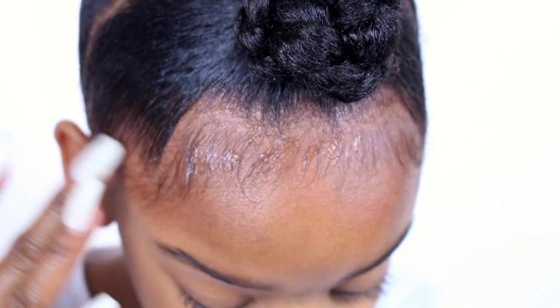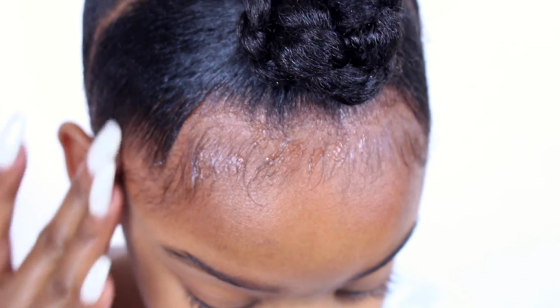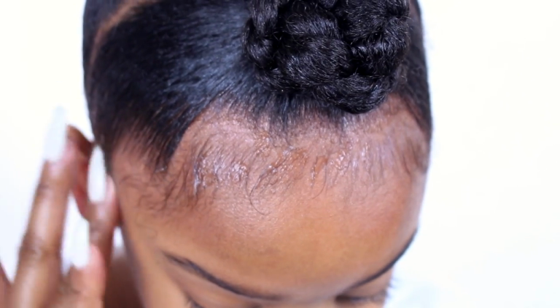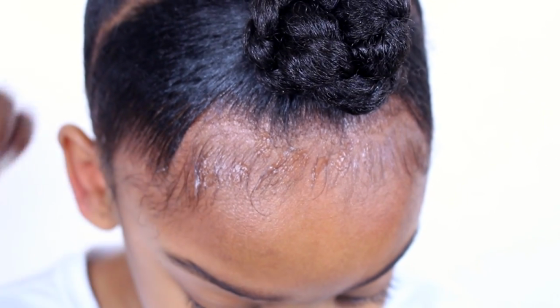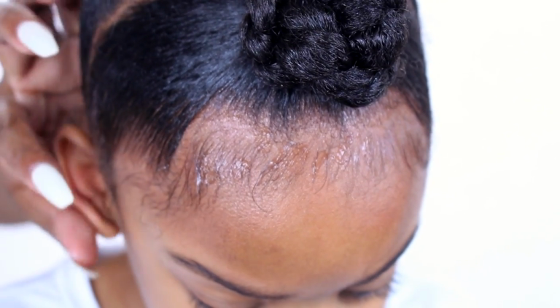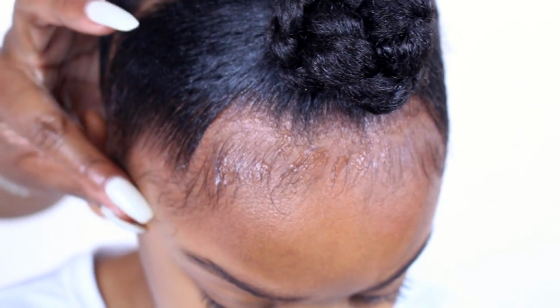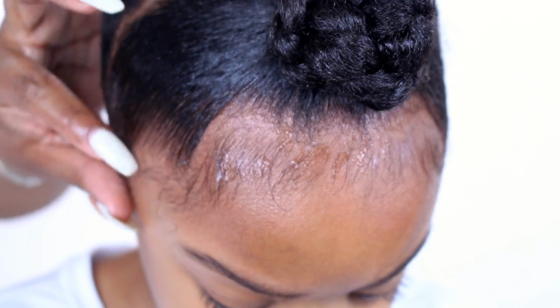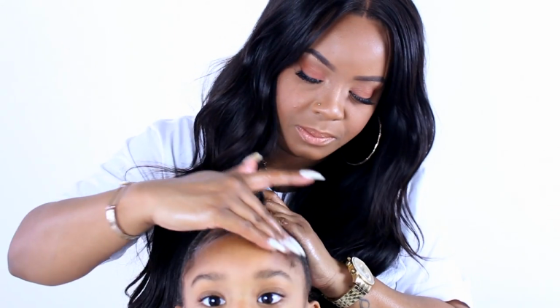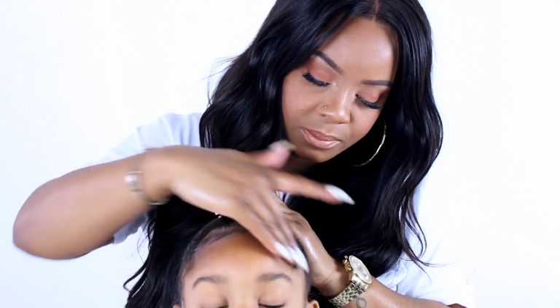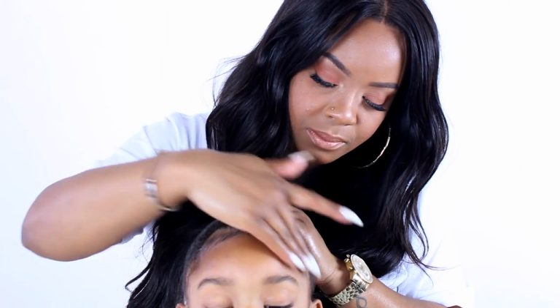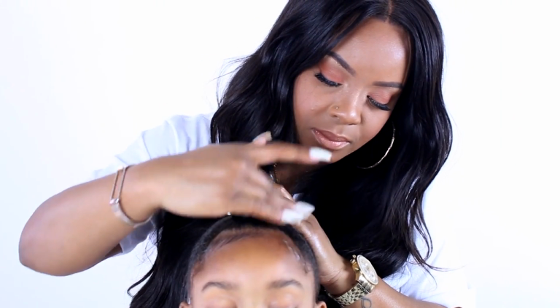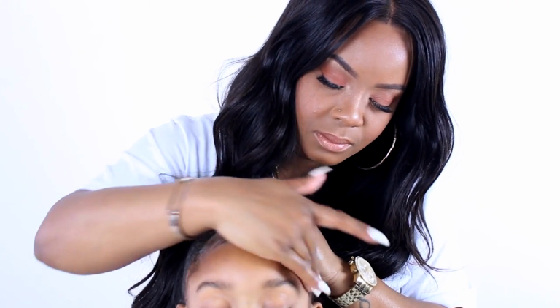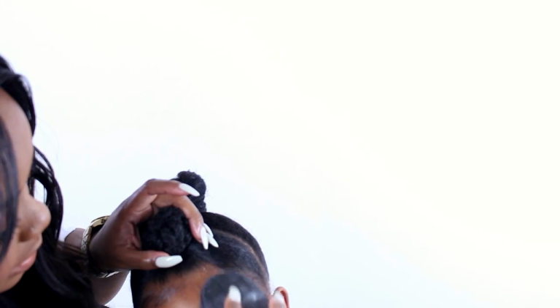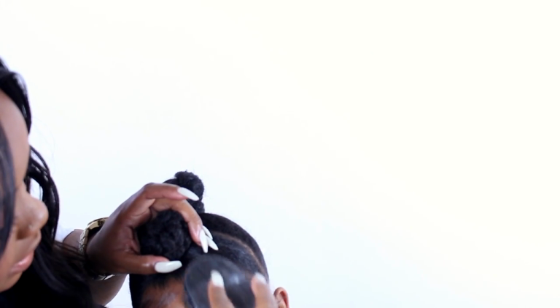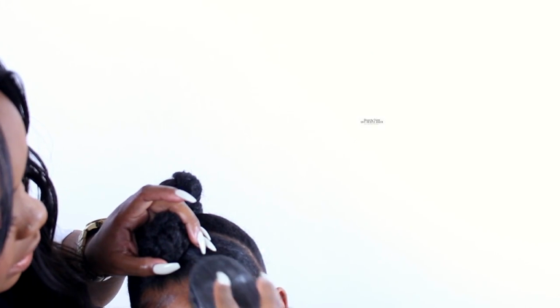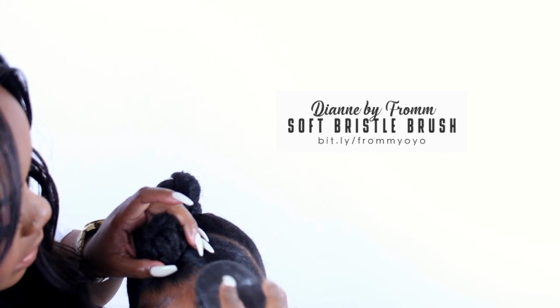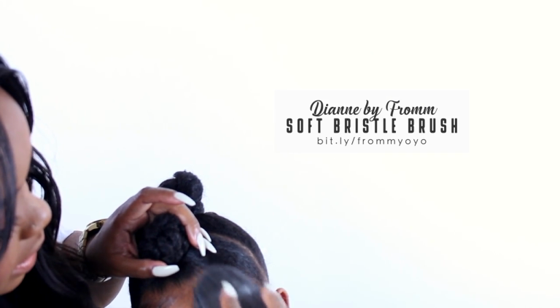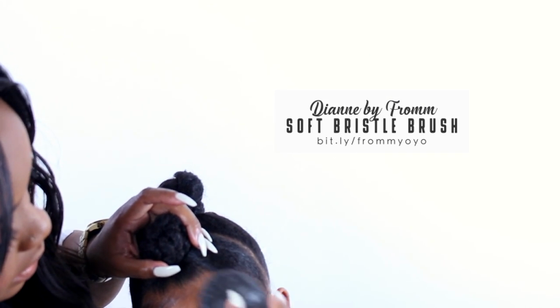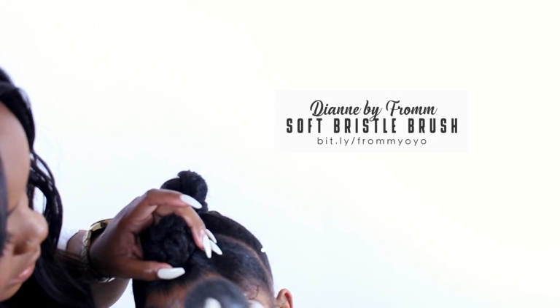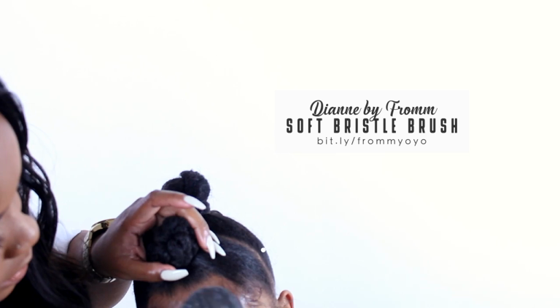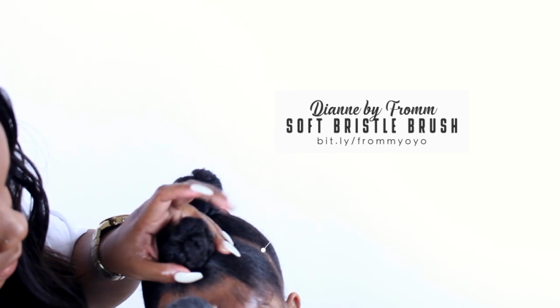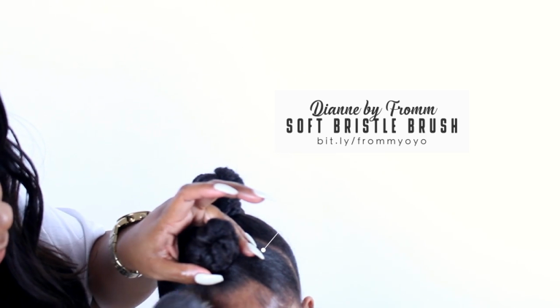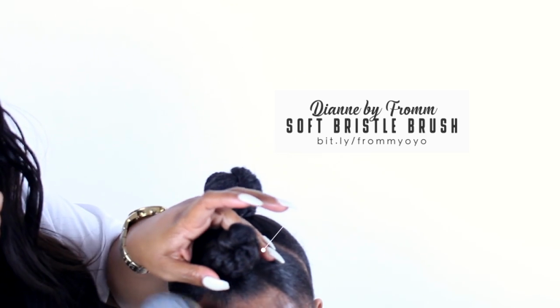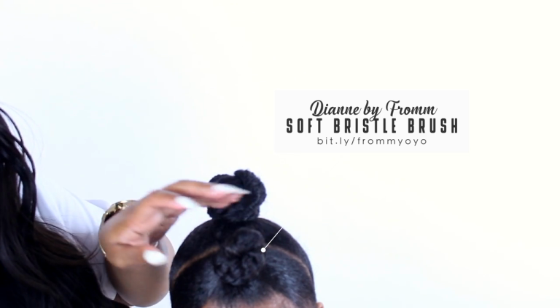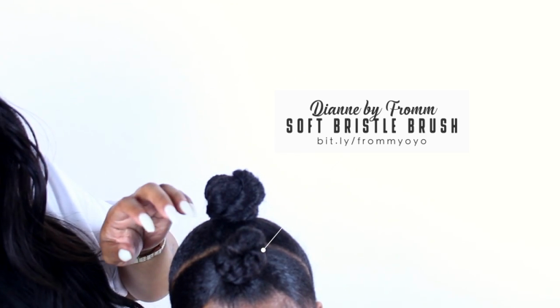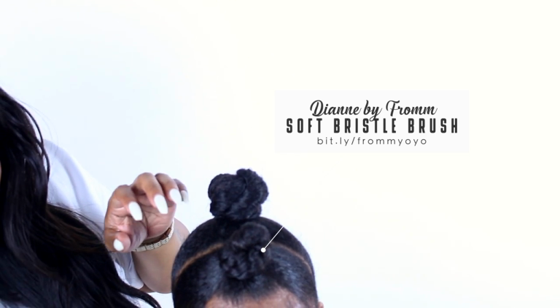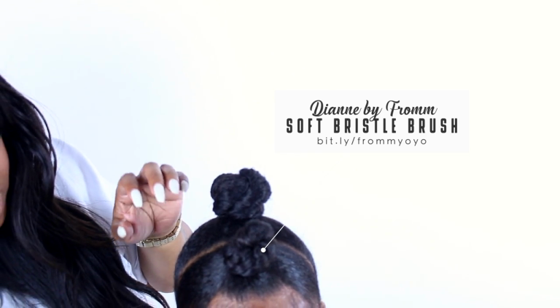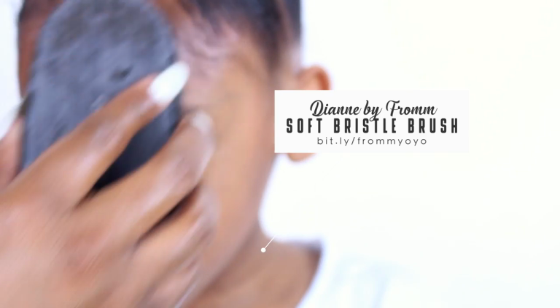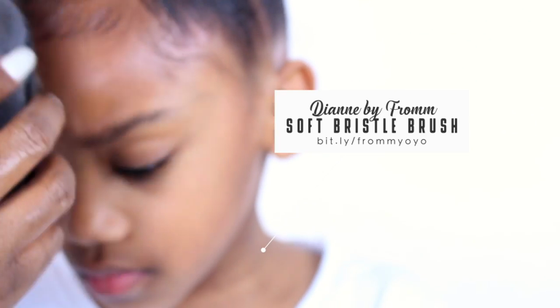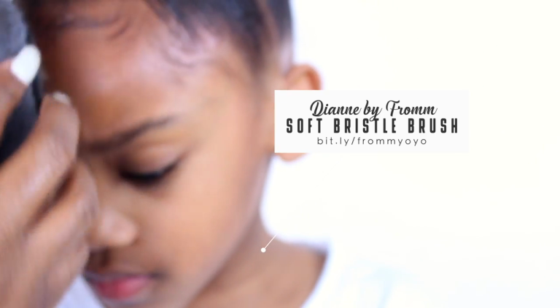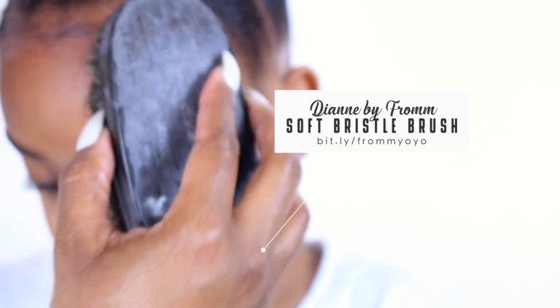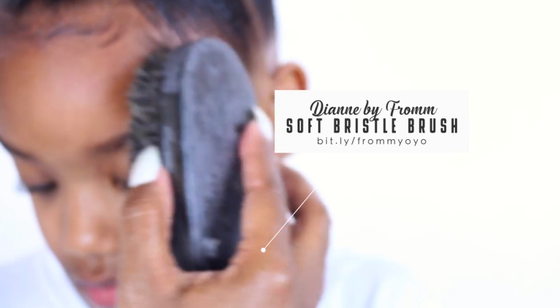The soft bristle brush I'm using in this video is by Diane, and I'm also using one by From Beauty. It's amazing — you should follow them on social media. They have amazing styling tools and gadgets.